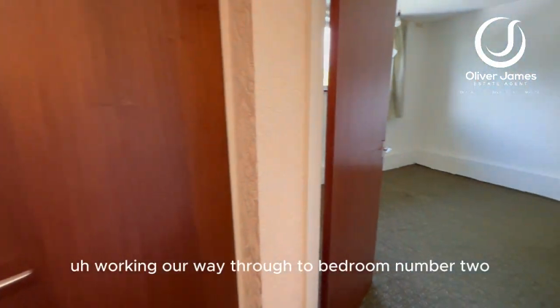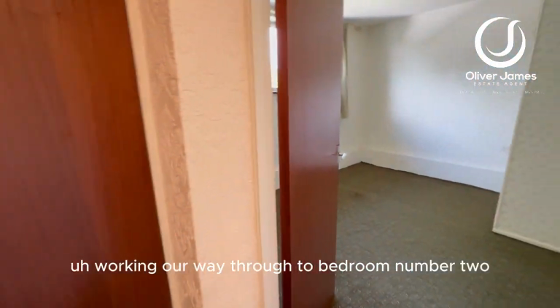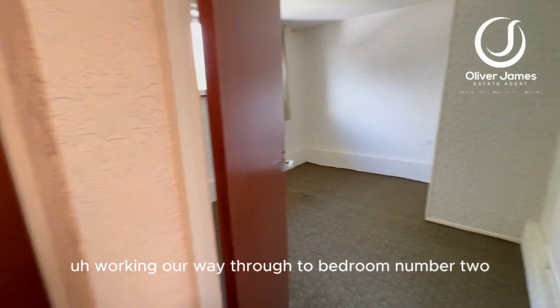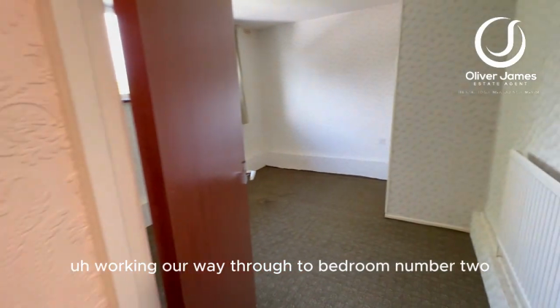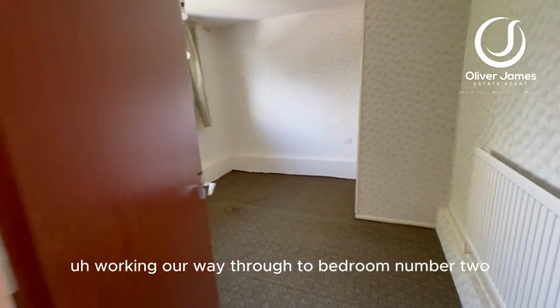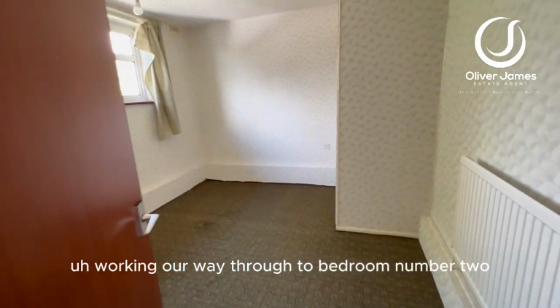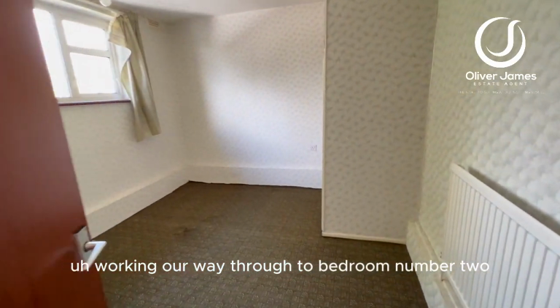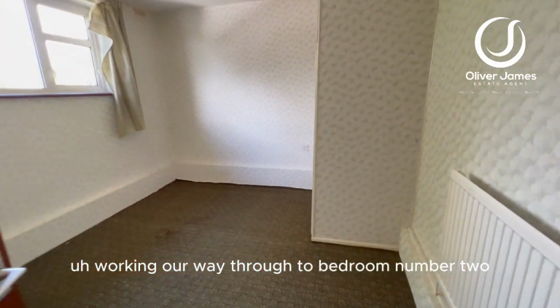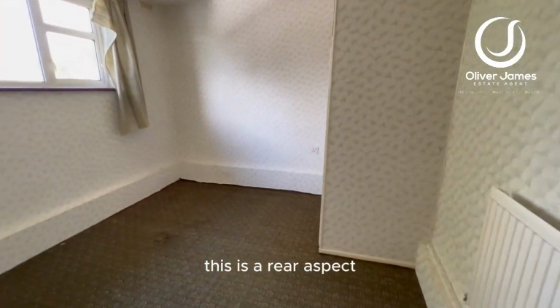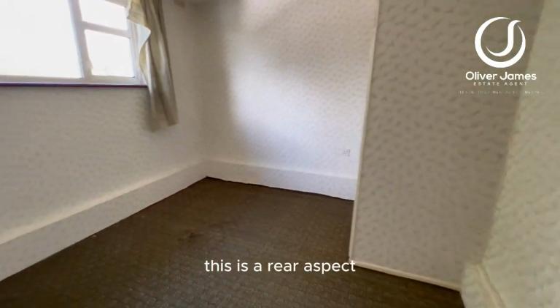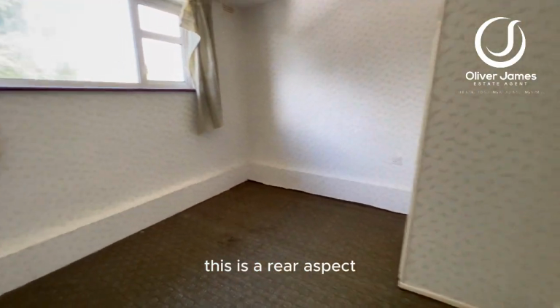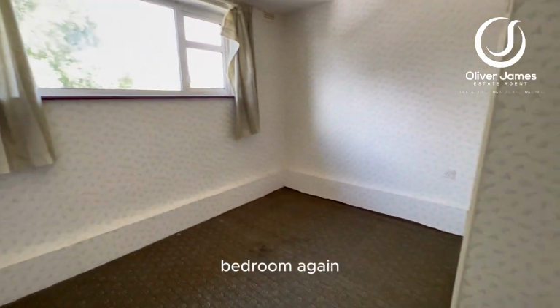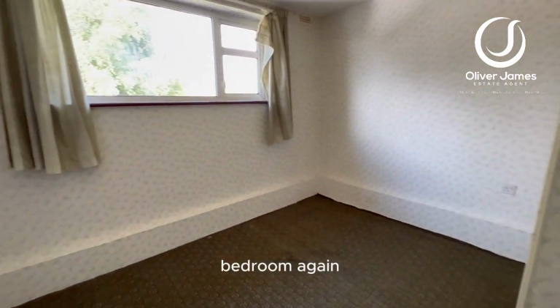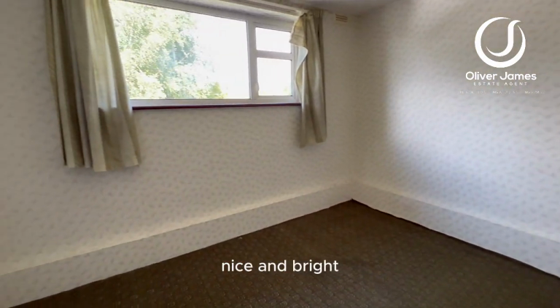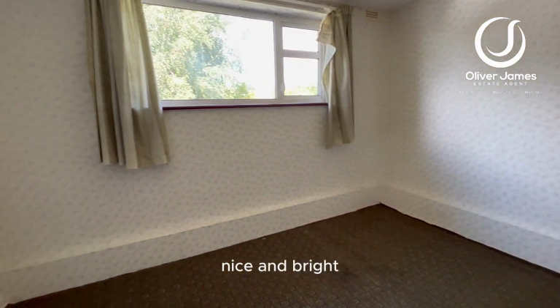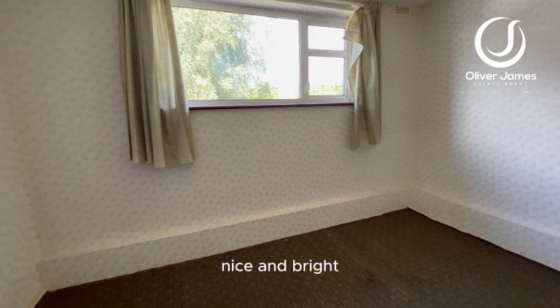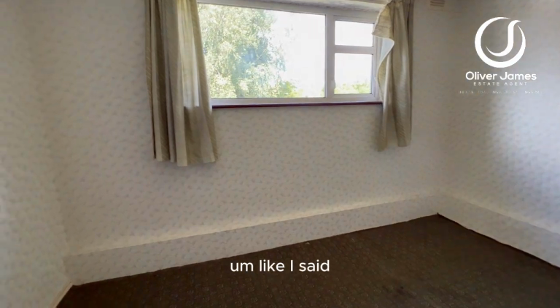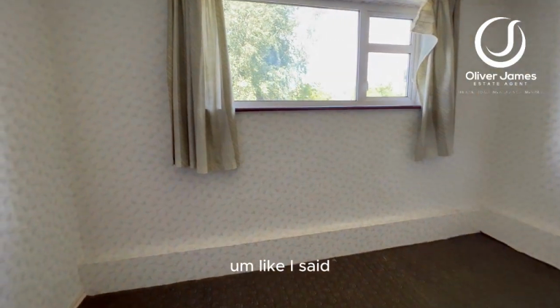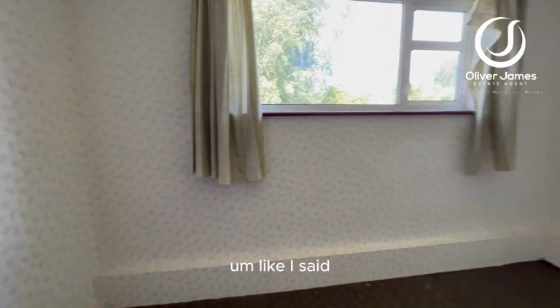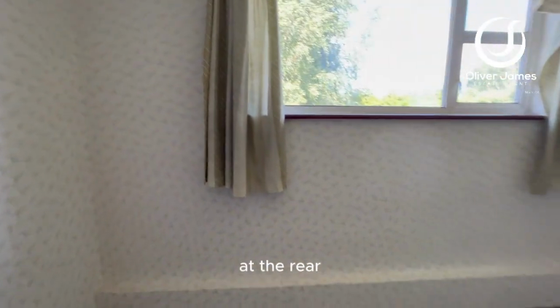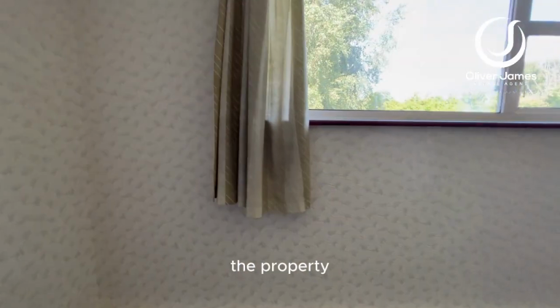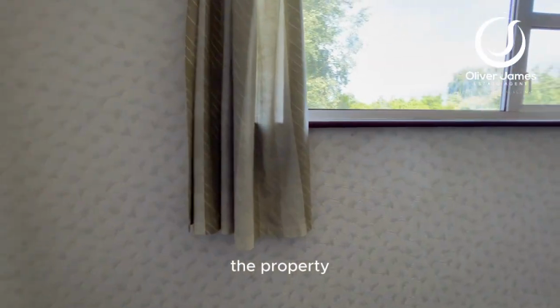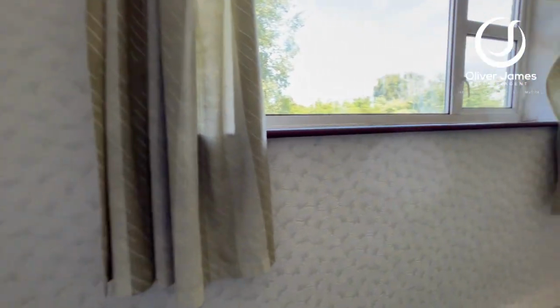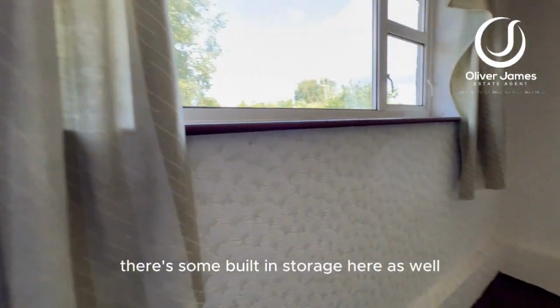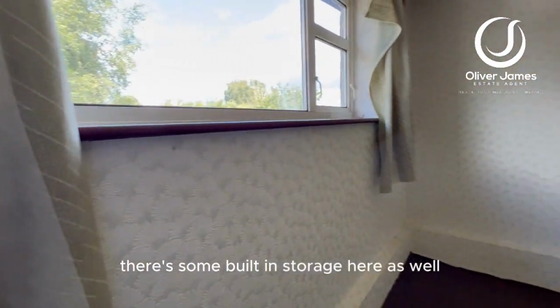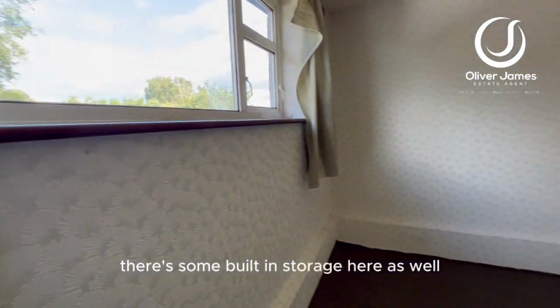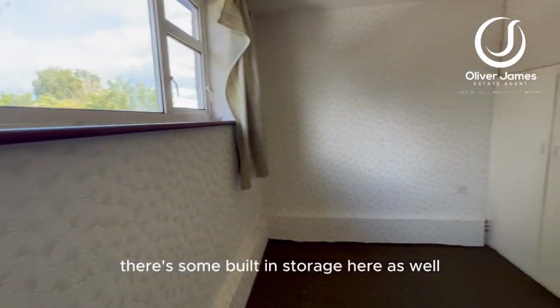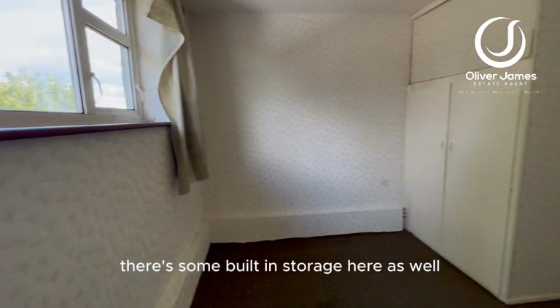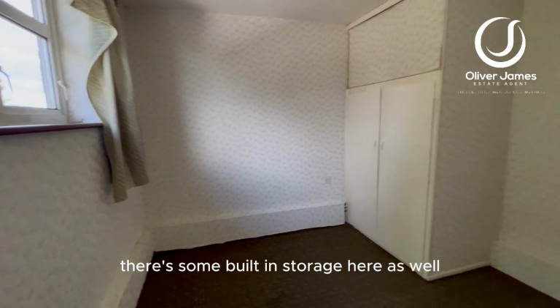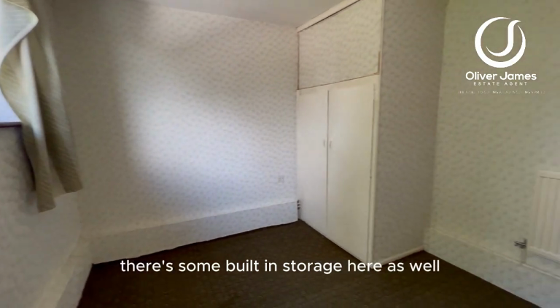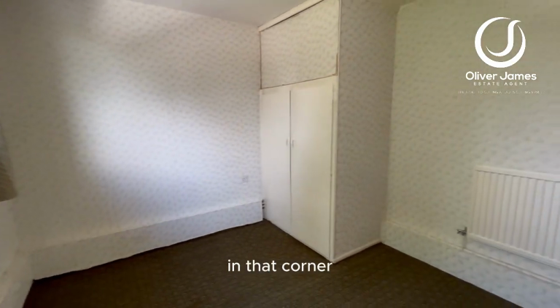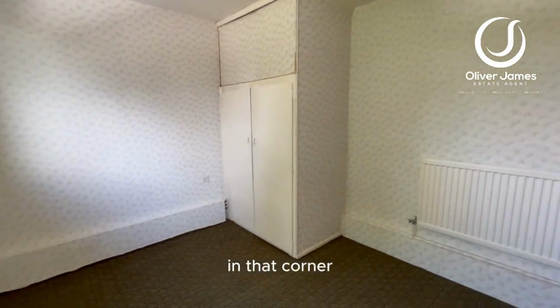Working our way through to bedroom number two — this is a rear aspect bedroom, again nice and bright. At the rear of the property there's some built-in storage here as well in that corner.